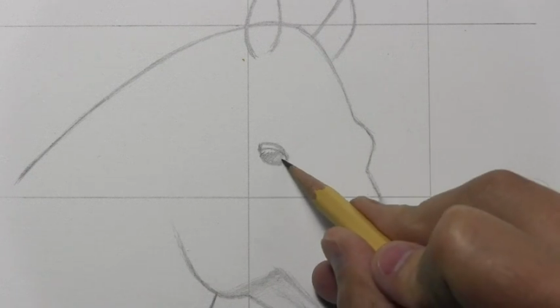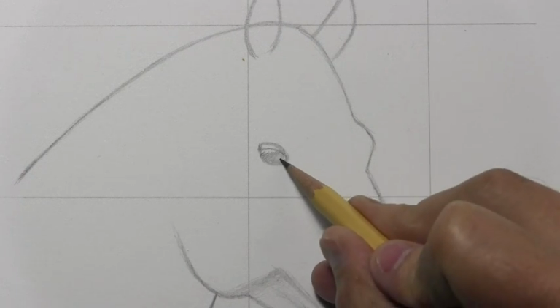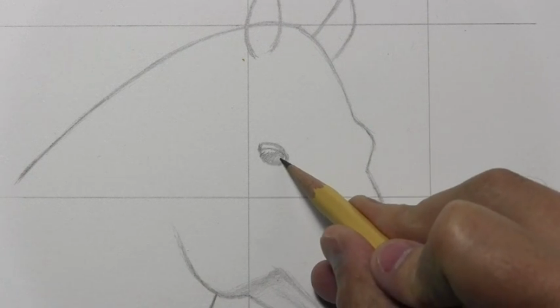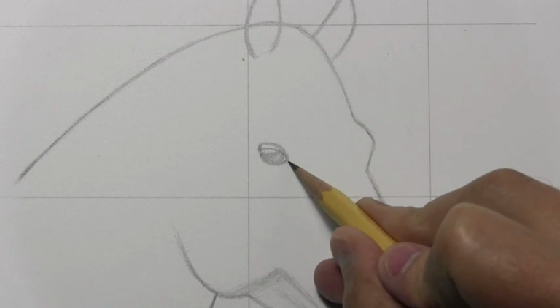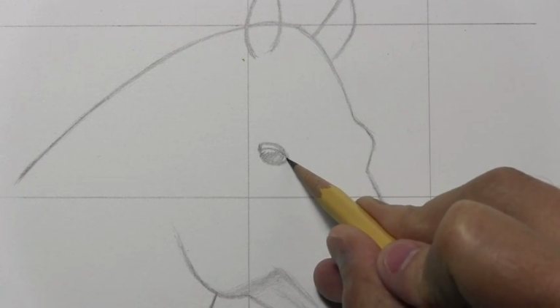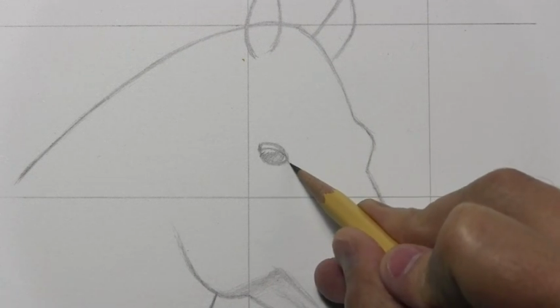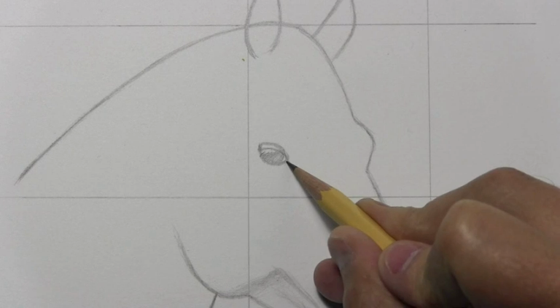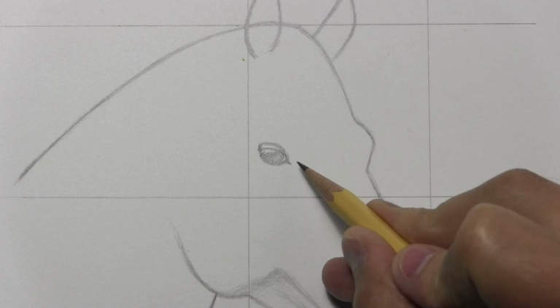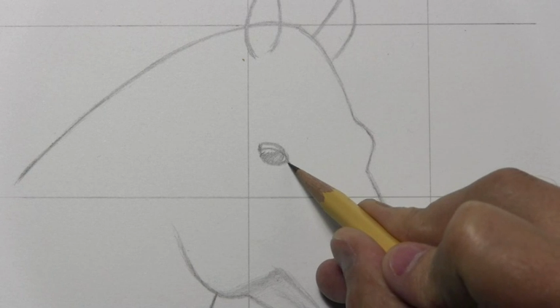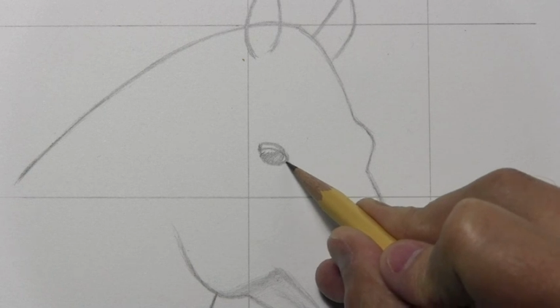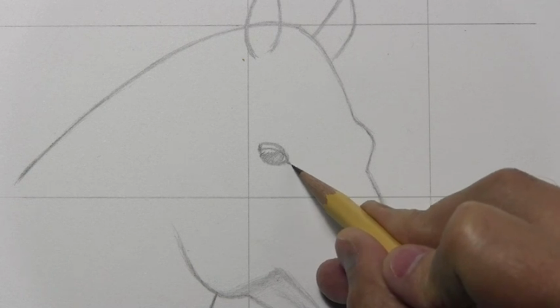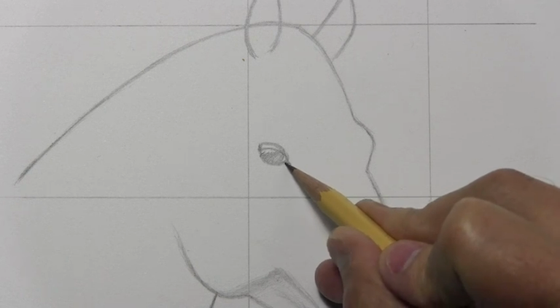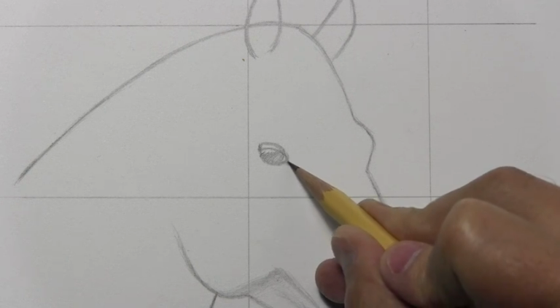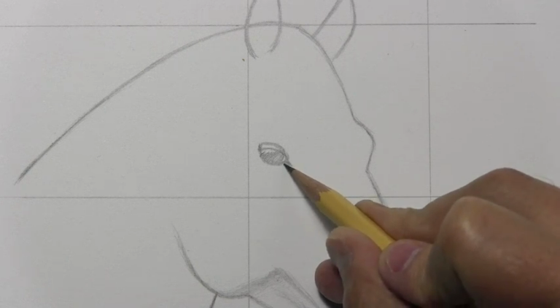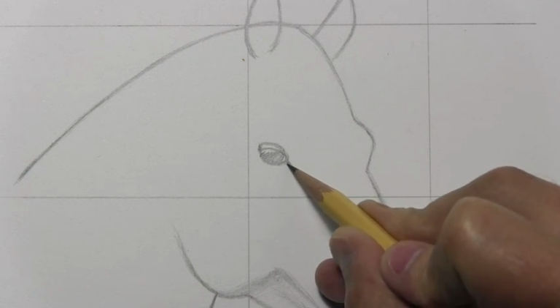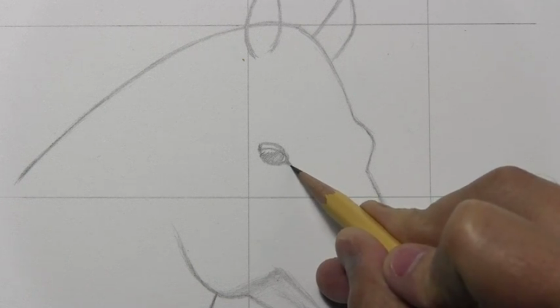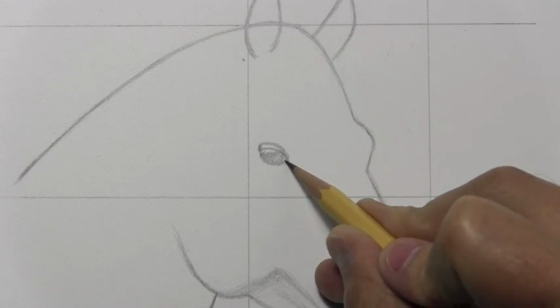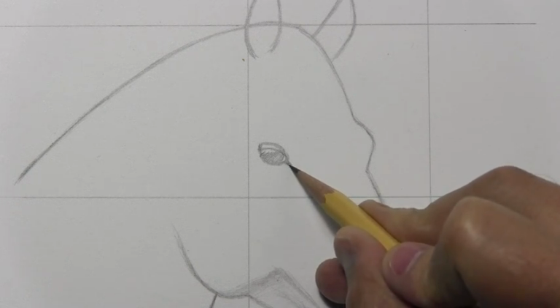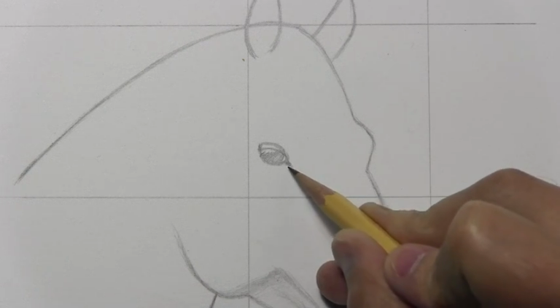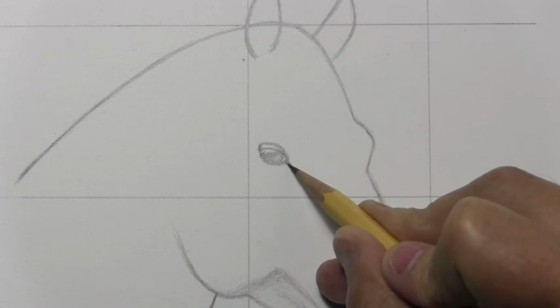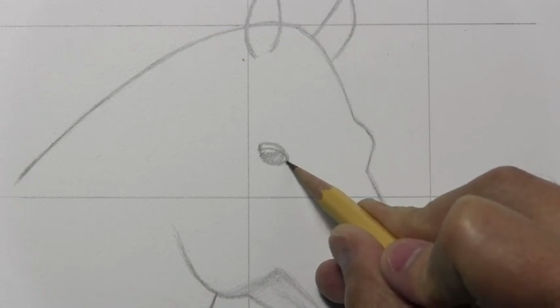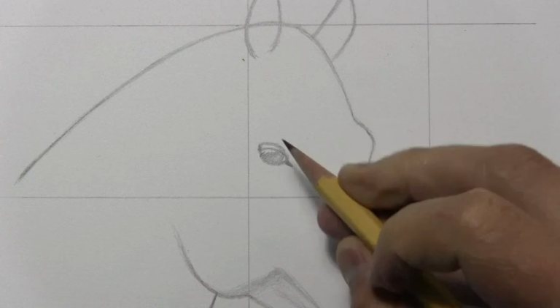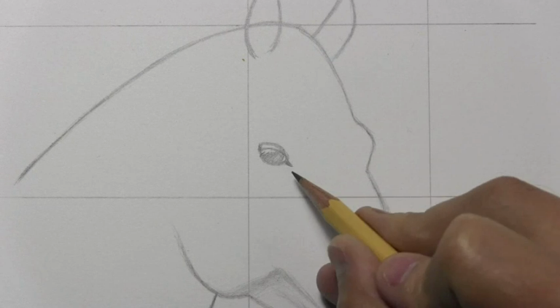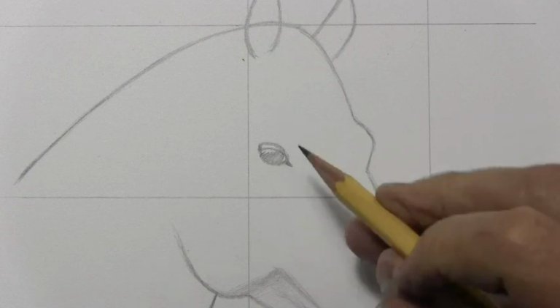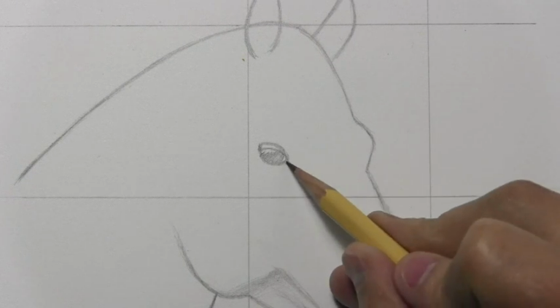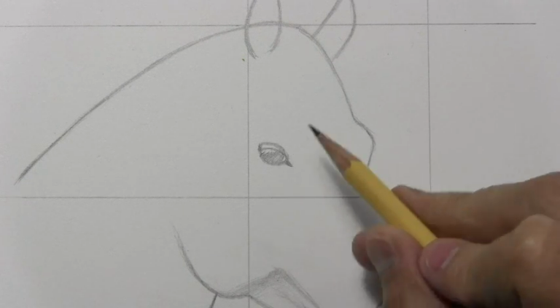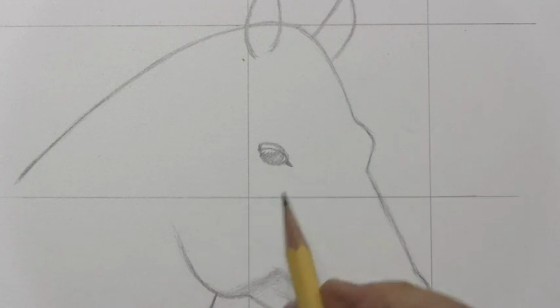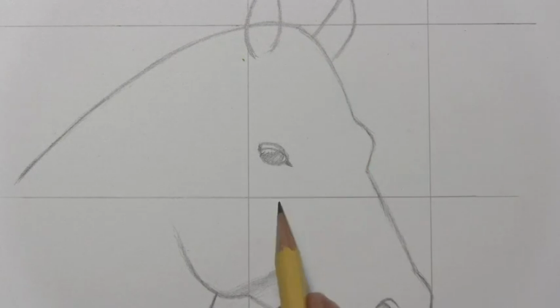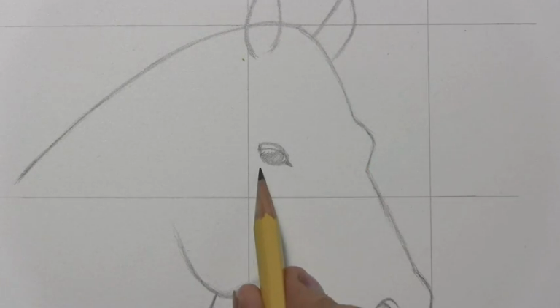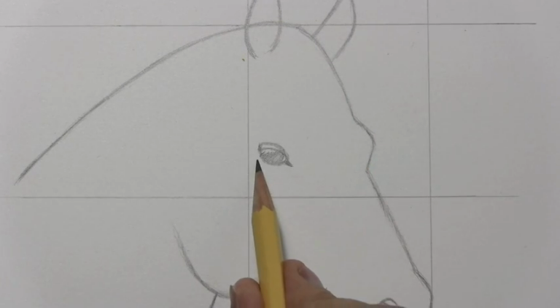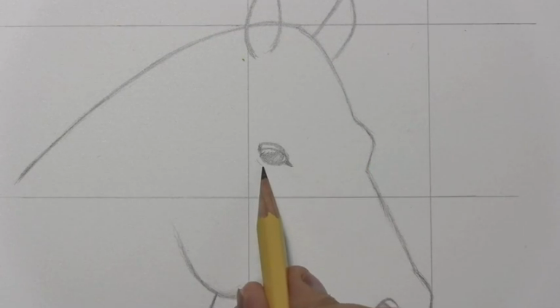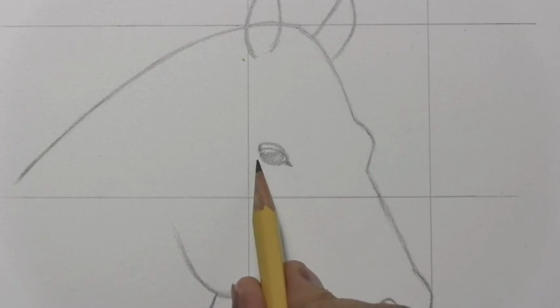Now over here we've got a tear duct area — another thing that reminds me a lot of the human eye. And depending on the horse, you're going to see to one degree or another some form of a bag under the eye, or some delineation of form underneath.